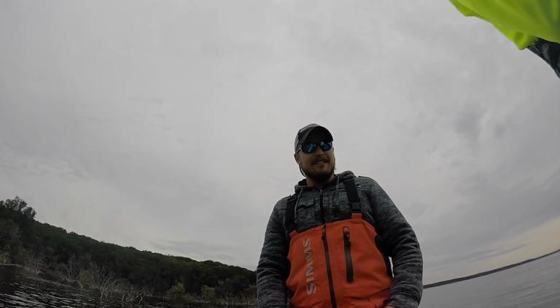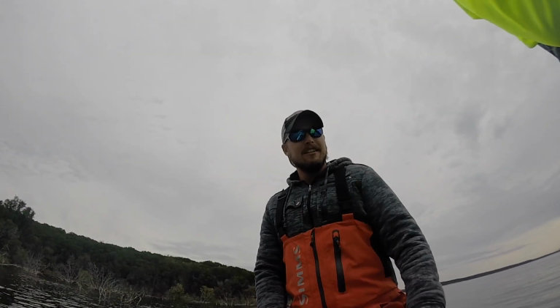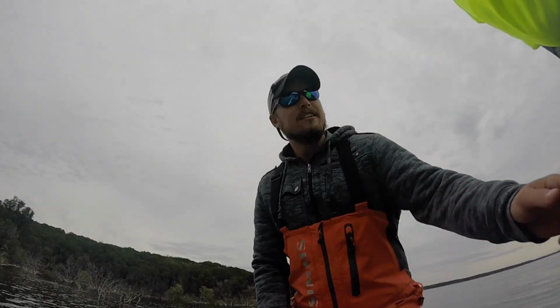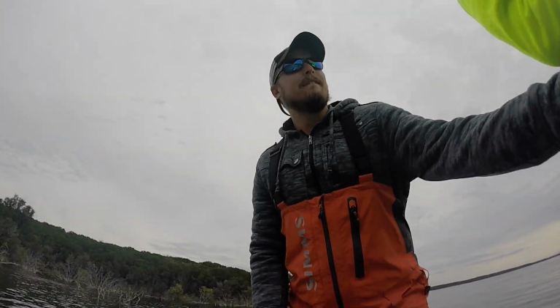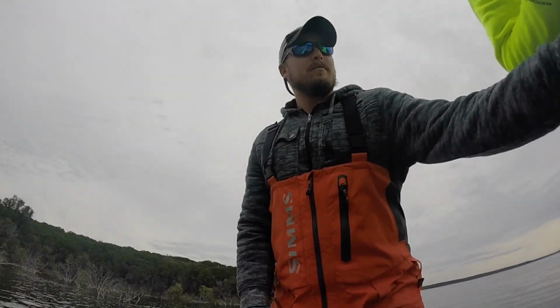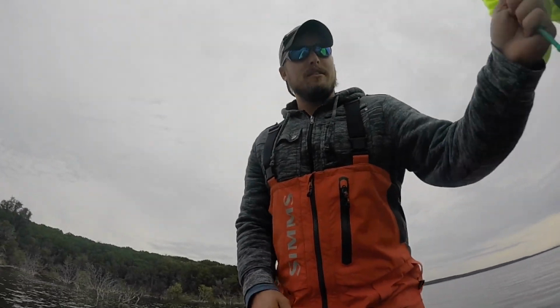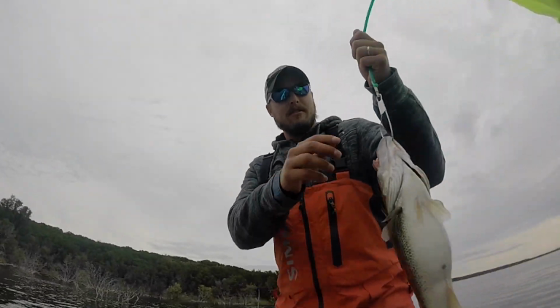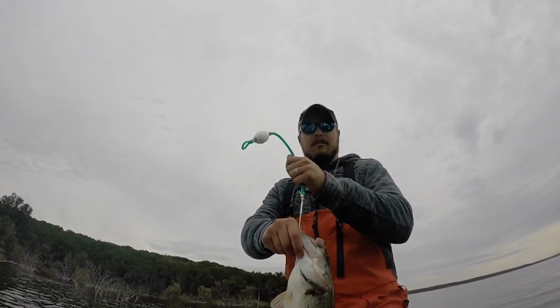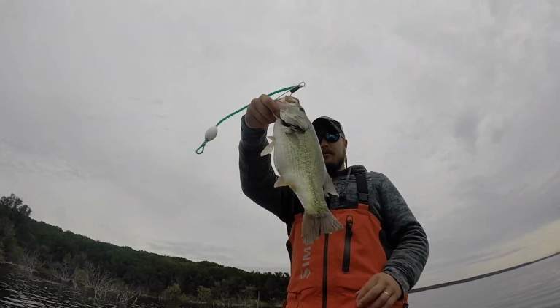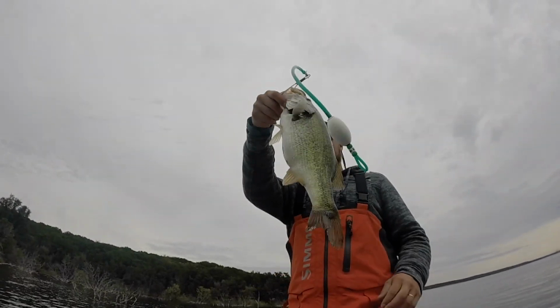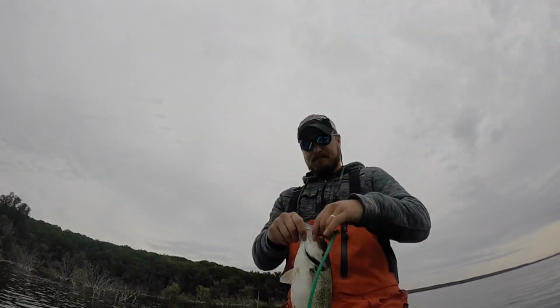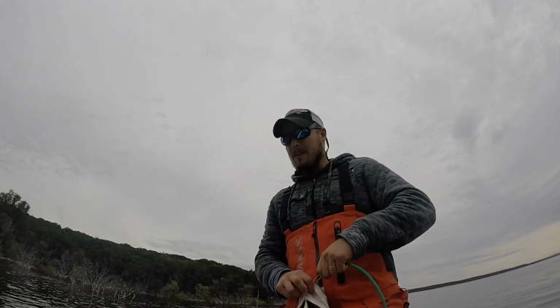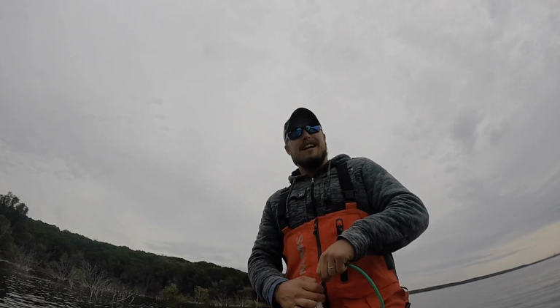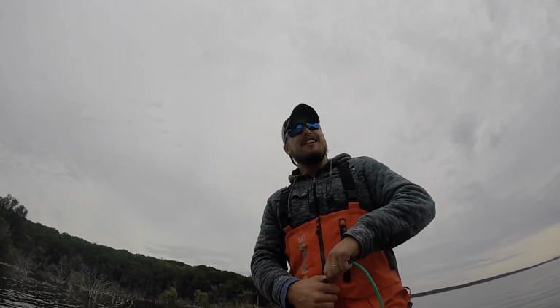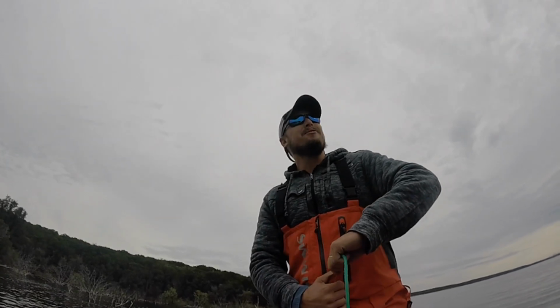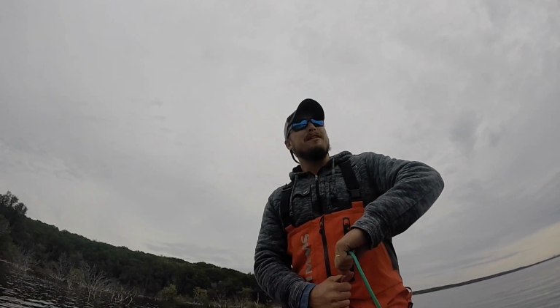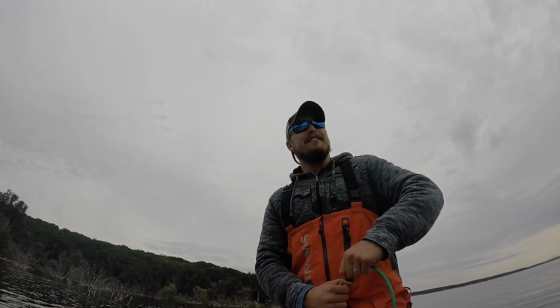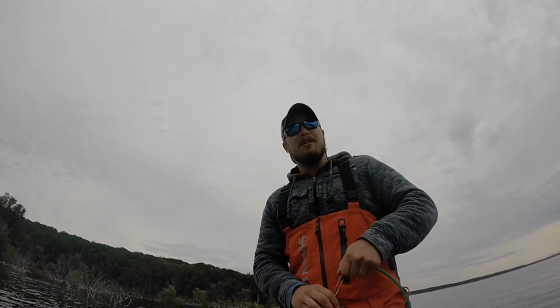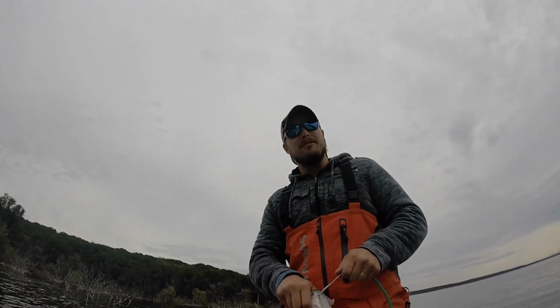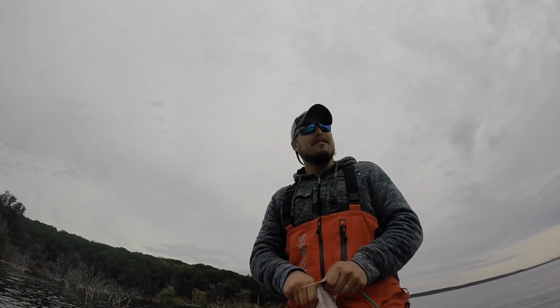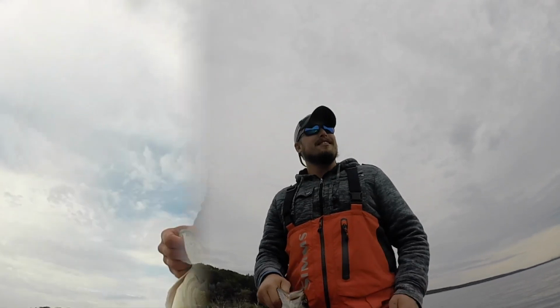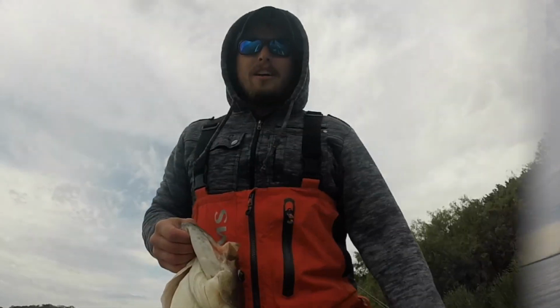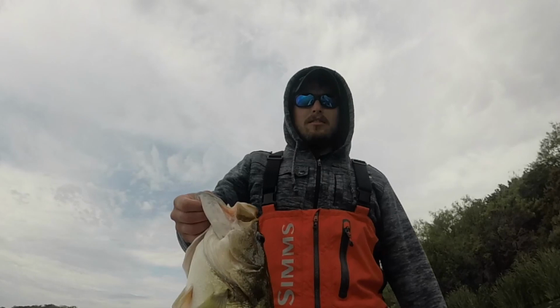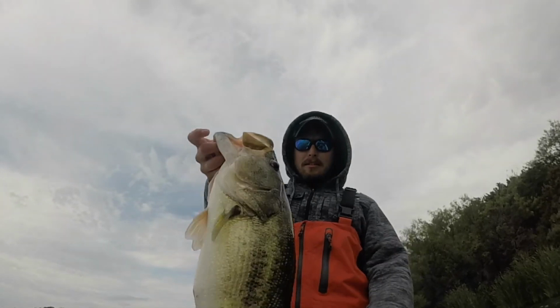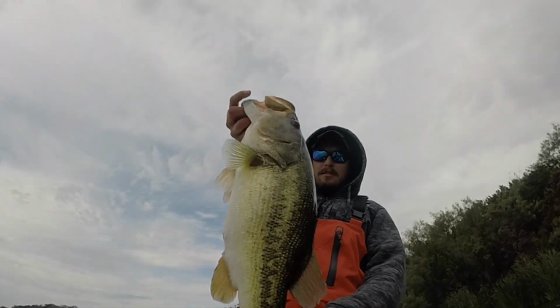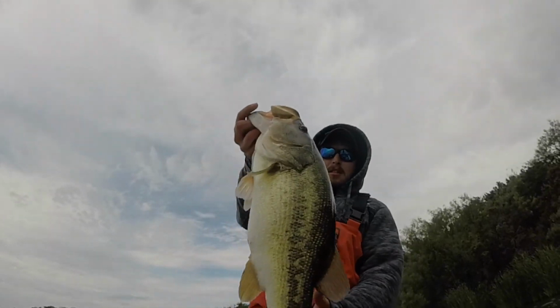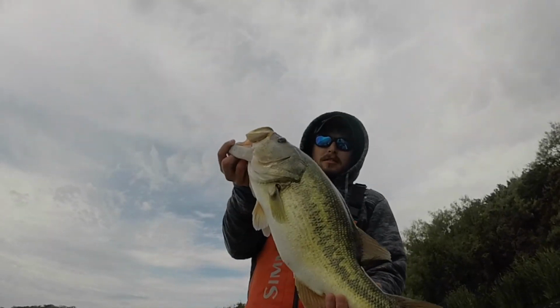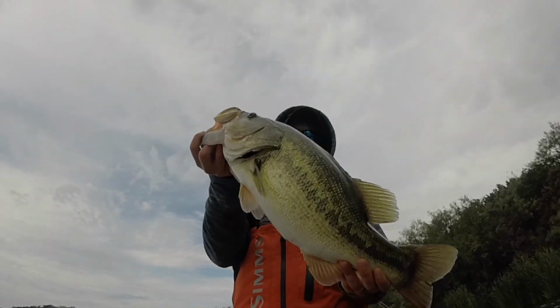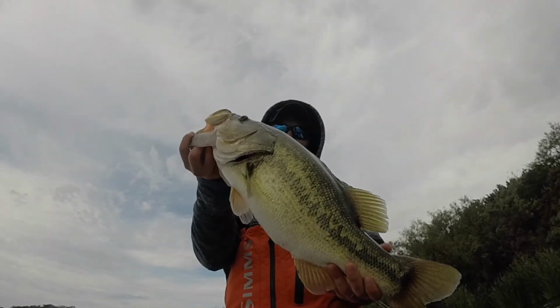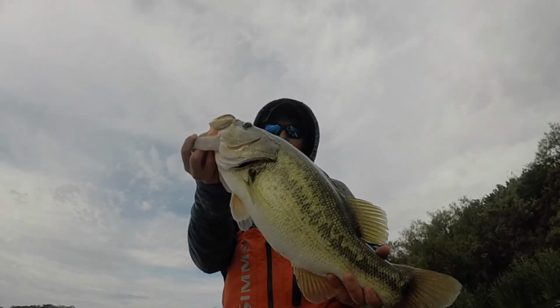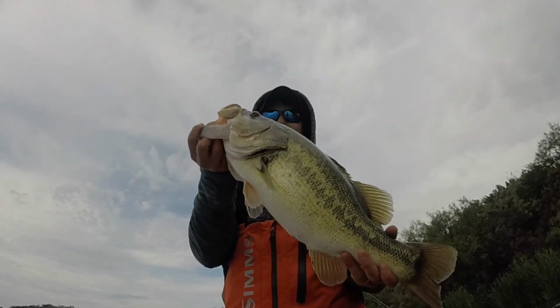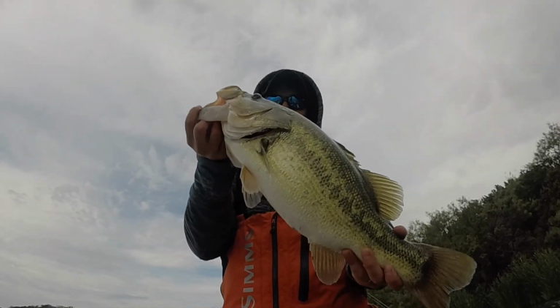Alright, so now we're getting rid of this one. I don't know what he's playing, to be honest with you. Alright guys, look at this — that's a toad right there. That is a toad.